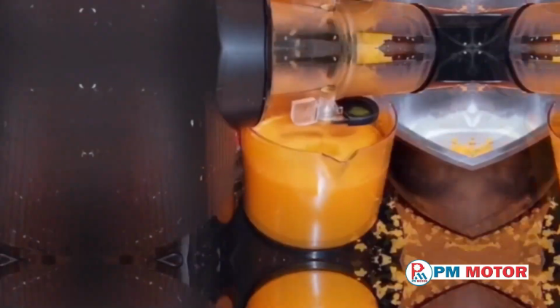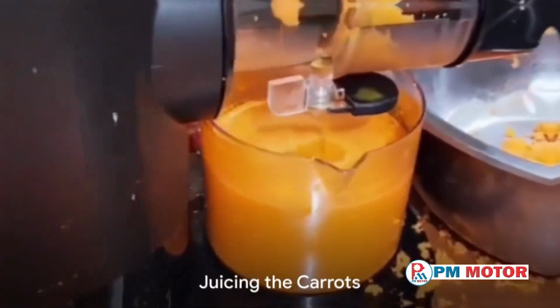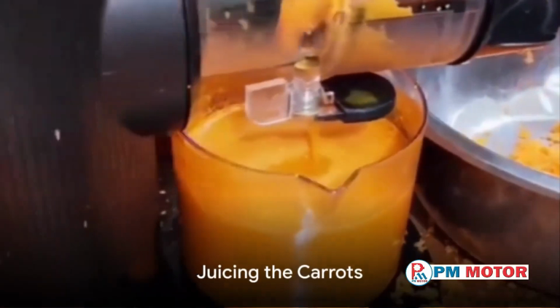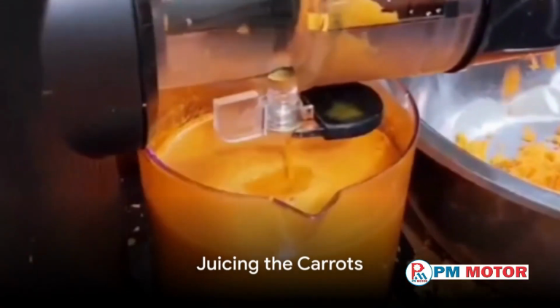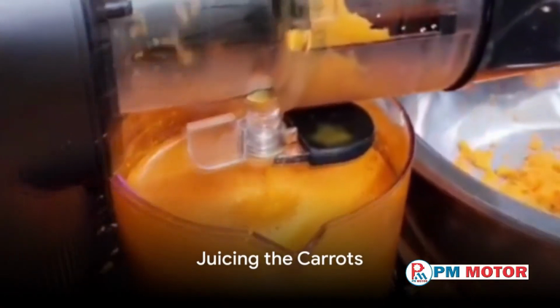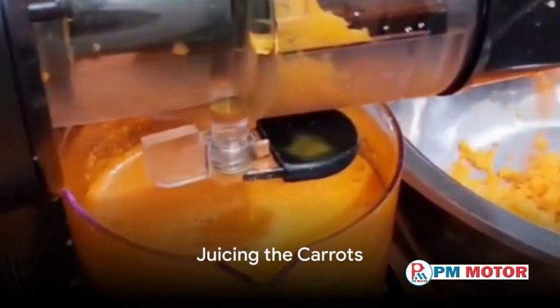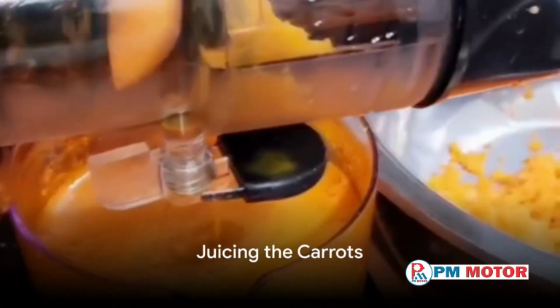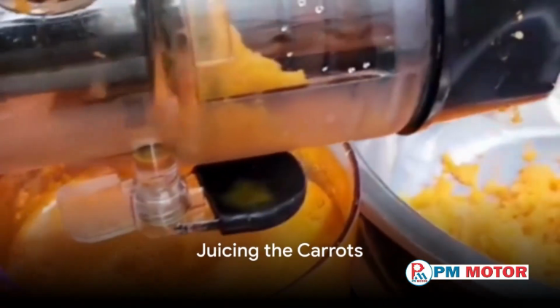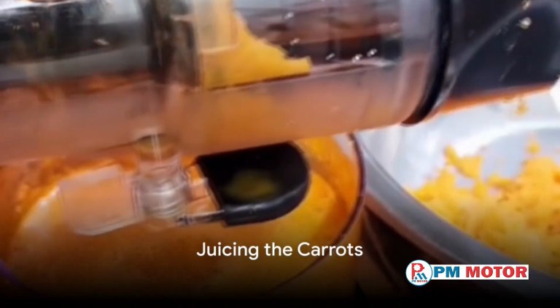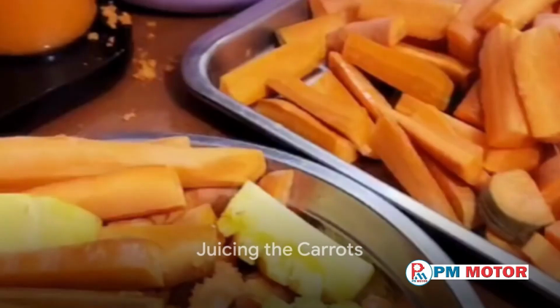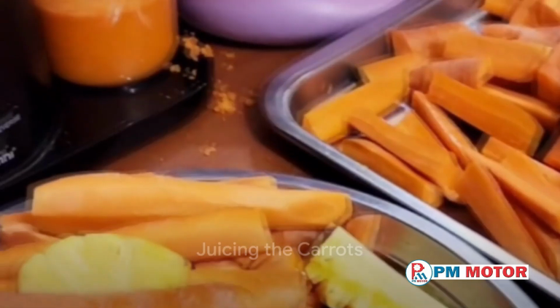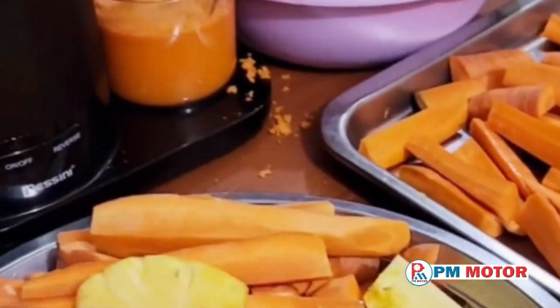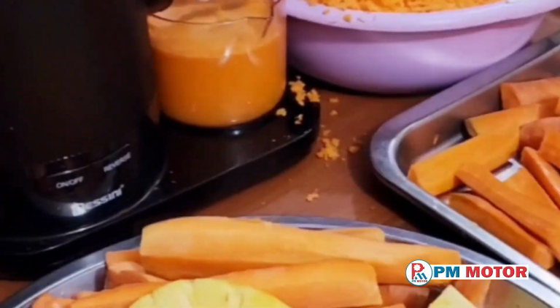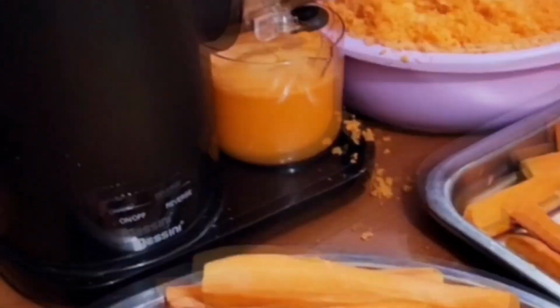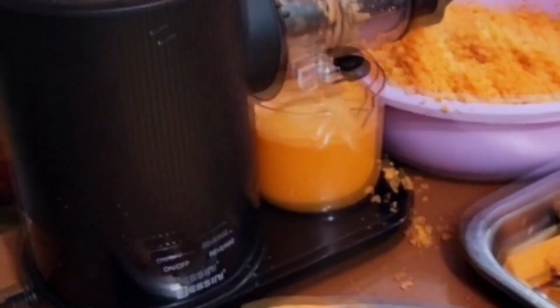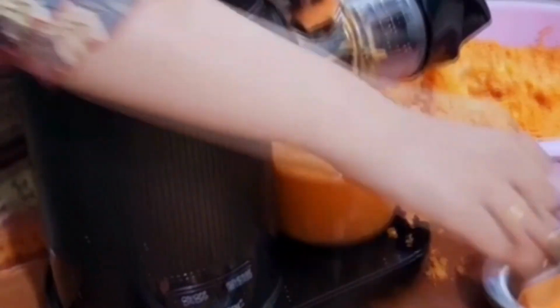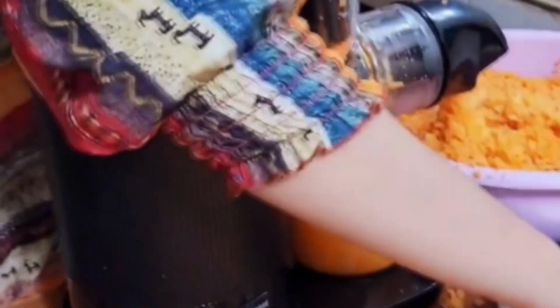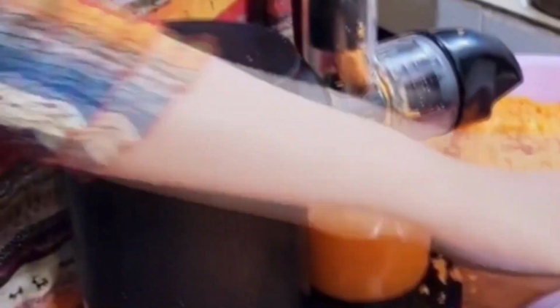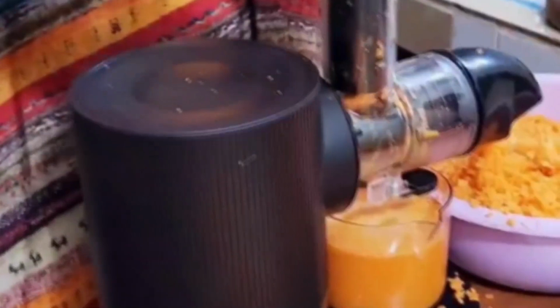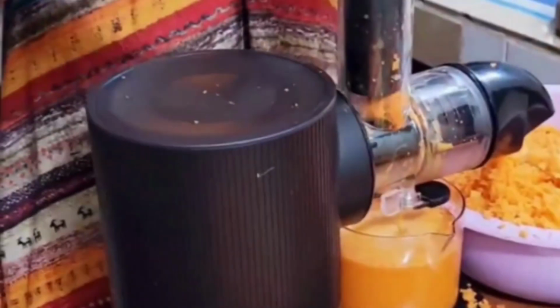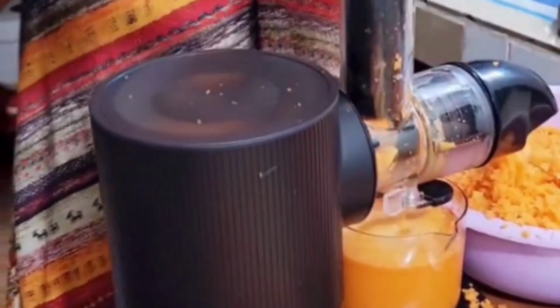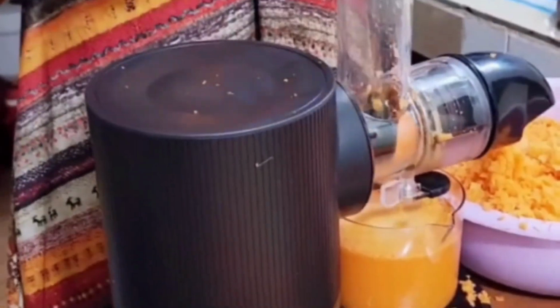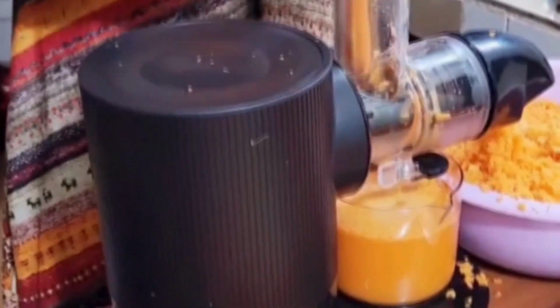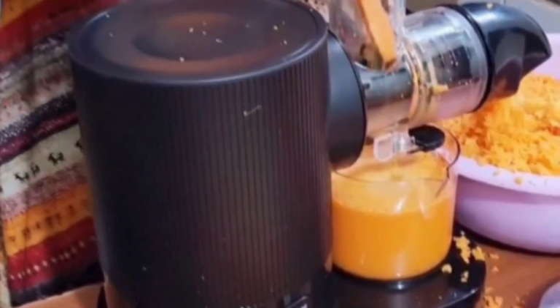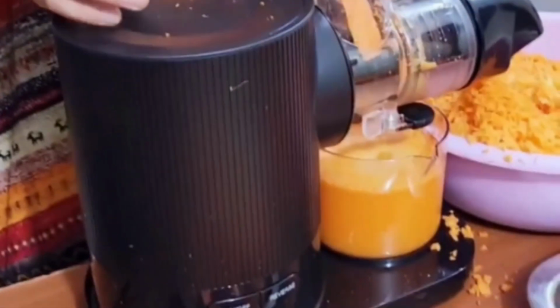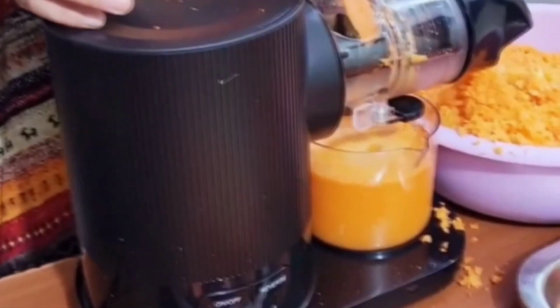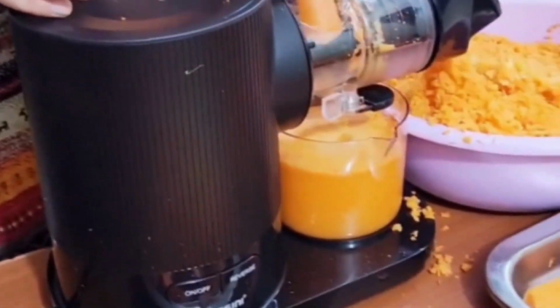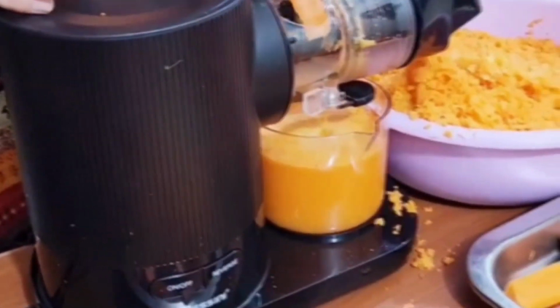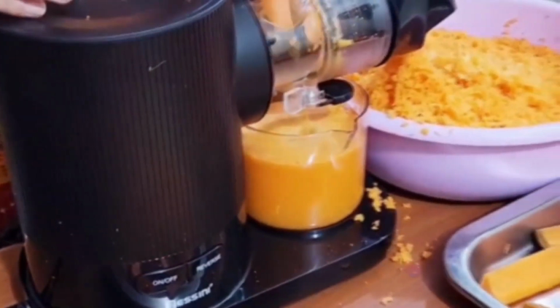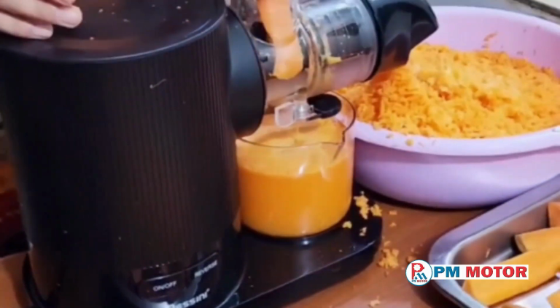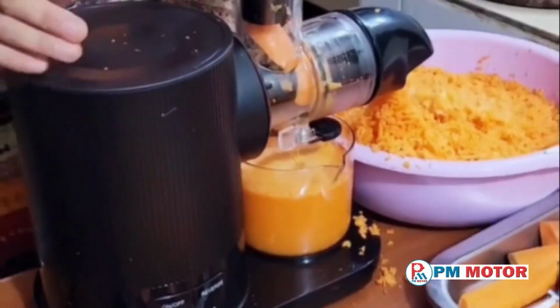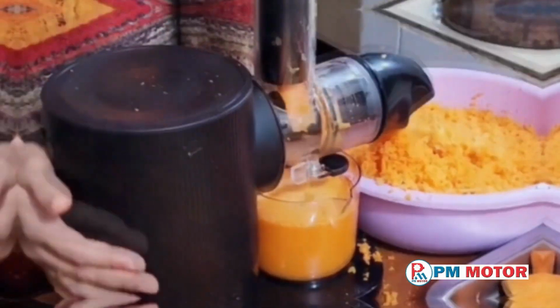Next, it's time to feed the carrots into the juicer. Drop them in and use the juicer's attachment to push them through. Keep an eye on your glass to make sure it's catching all that delicious juice.